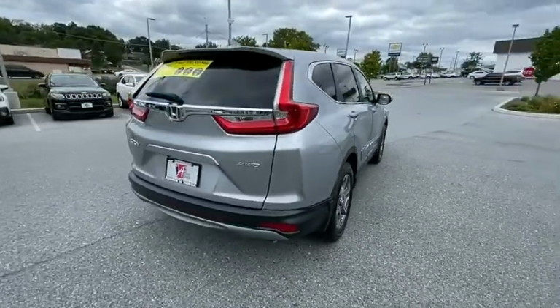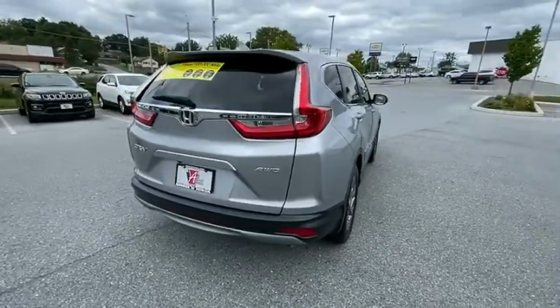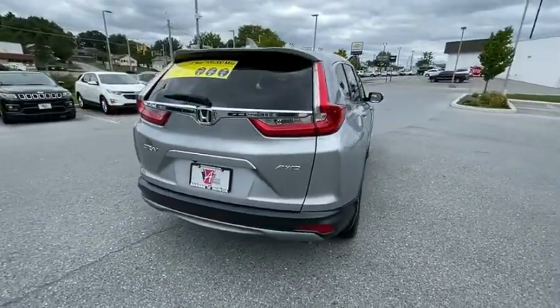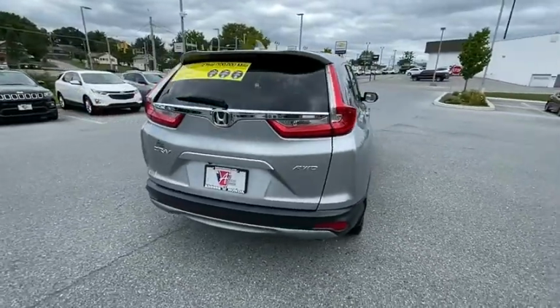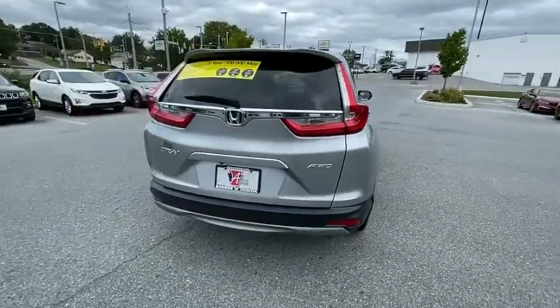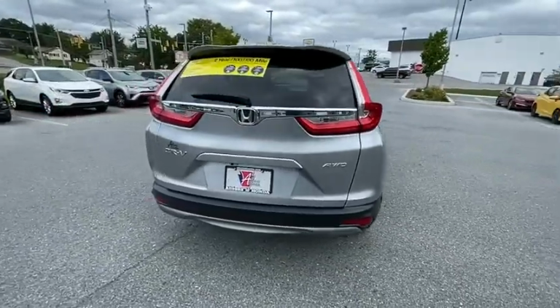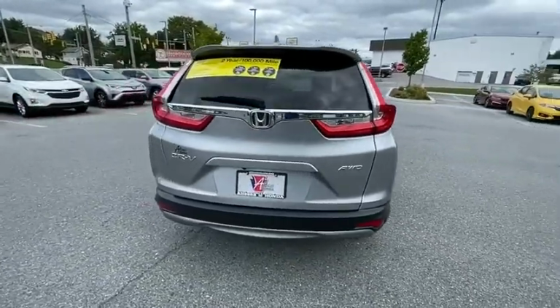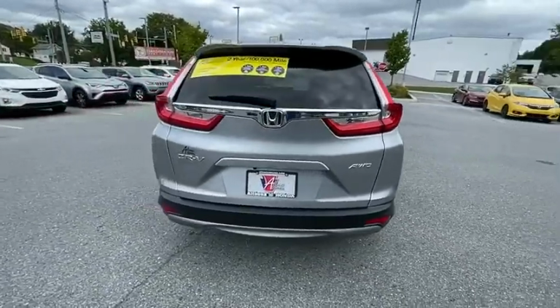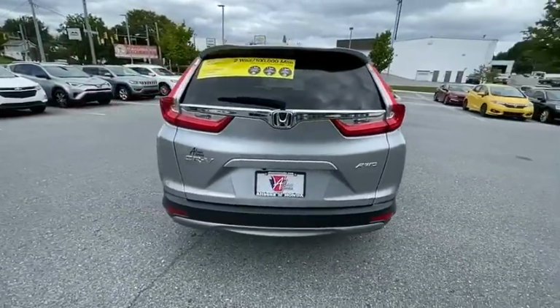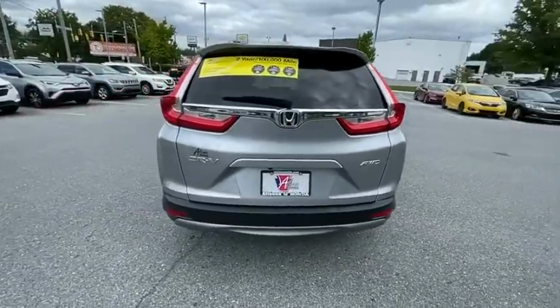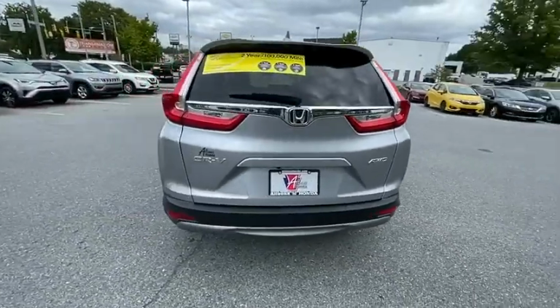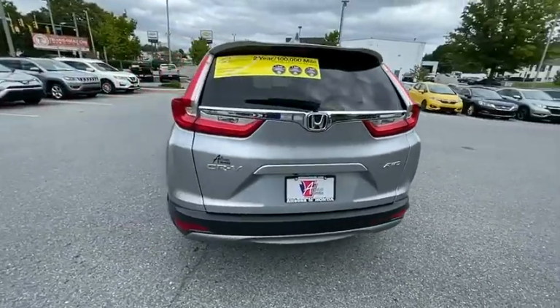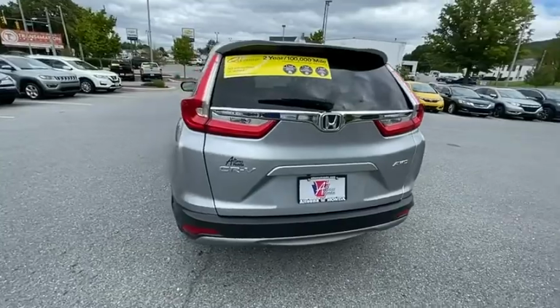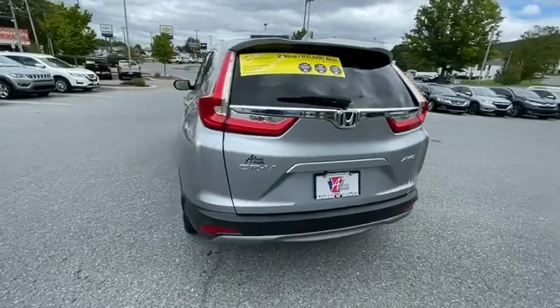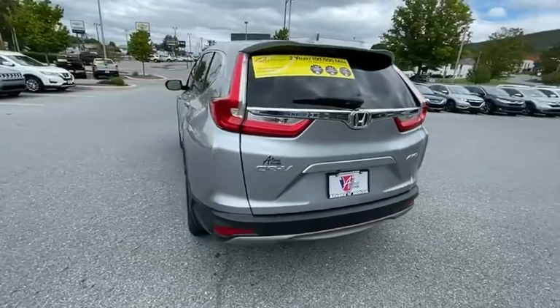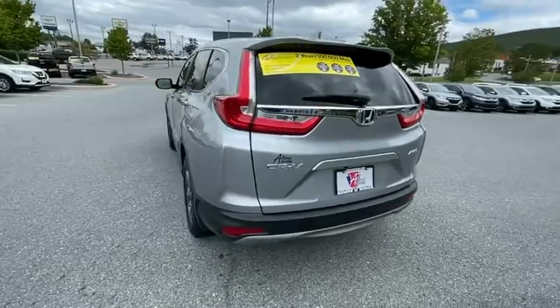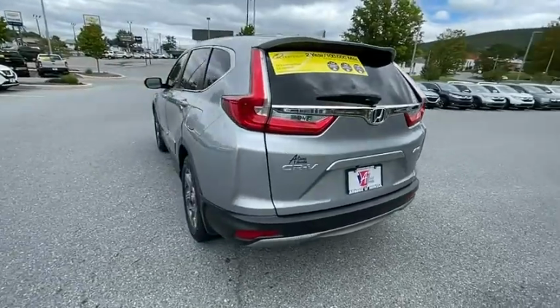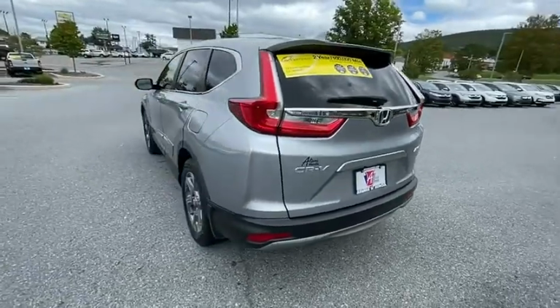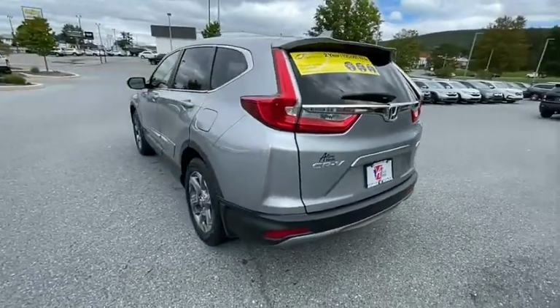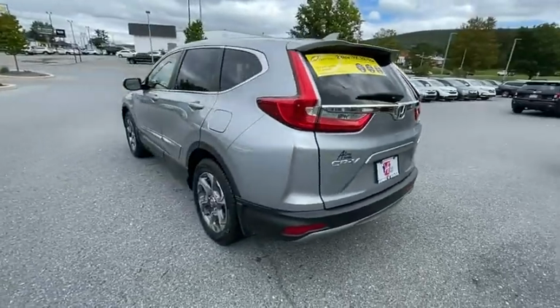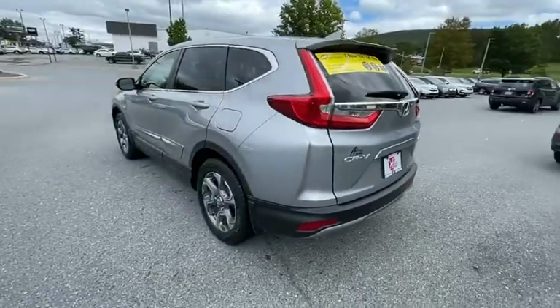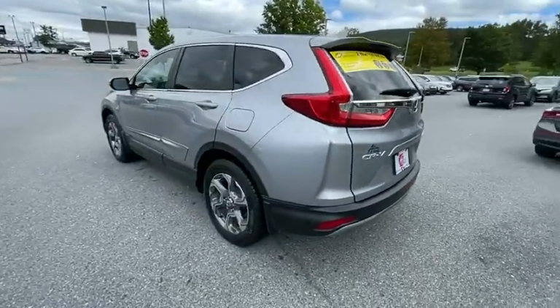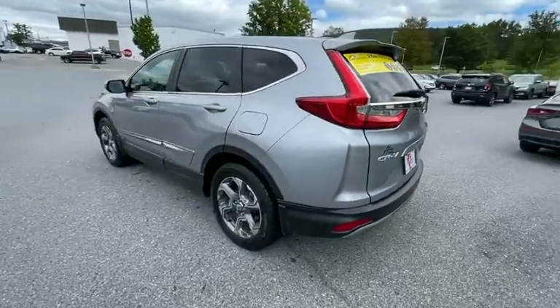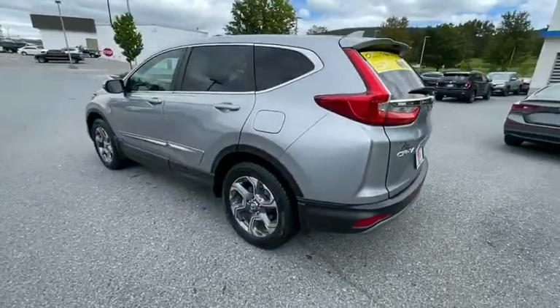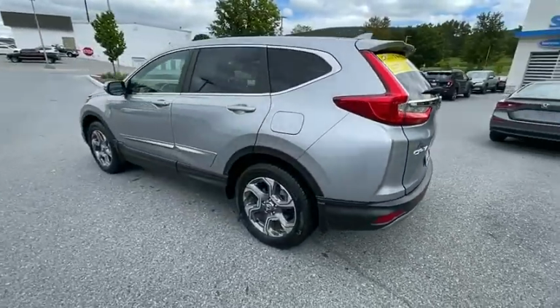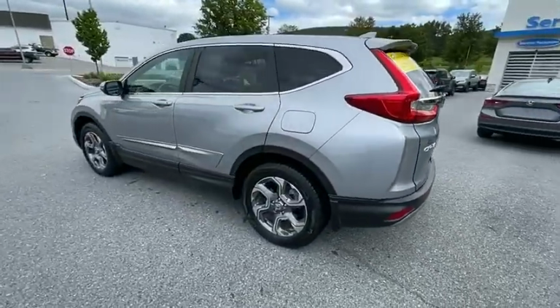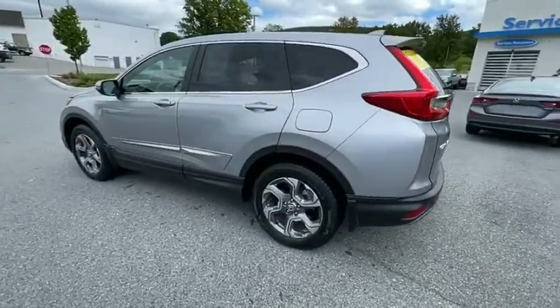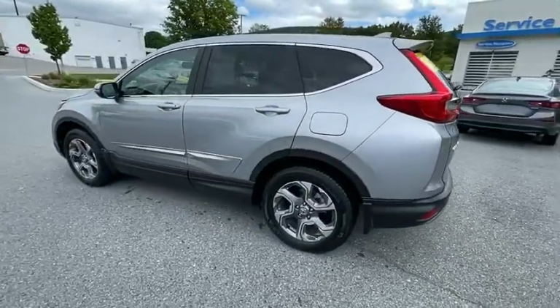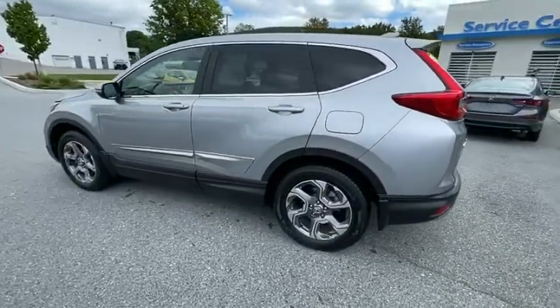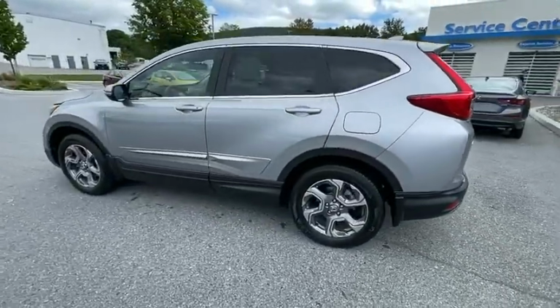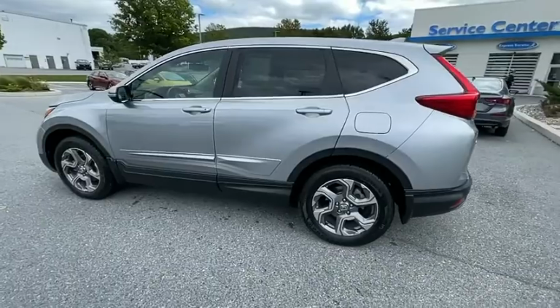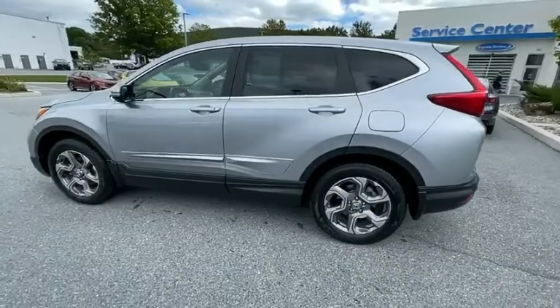This vehicle has less than 40,000 miles. Here are some of this vehicle's great options: traction control, power passenger seat, power liftgate.